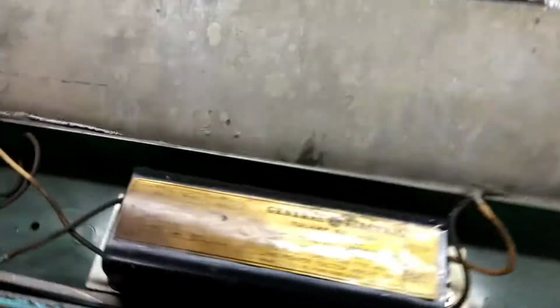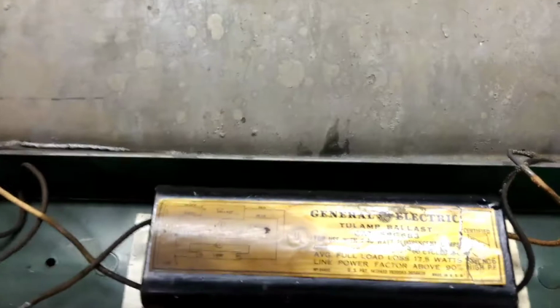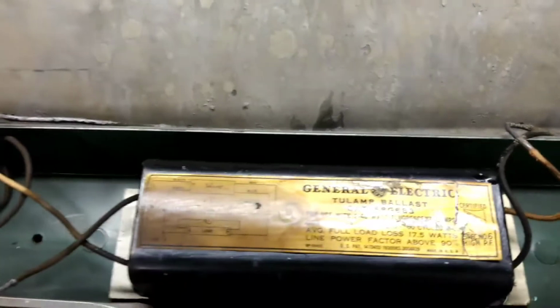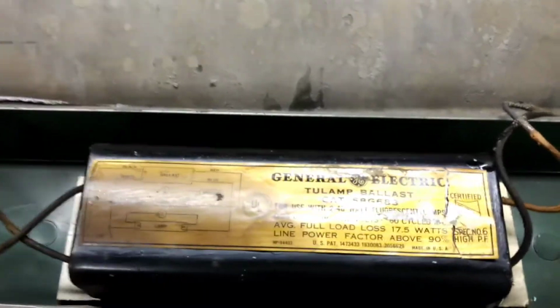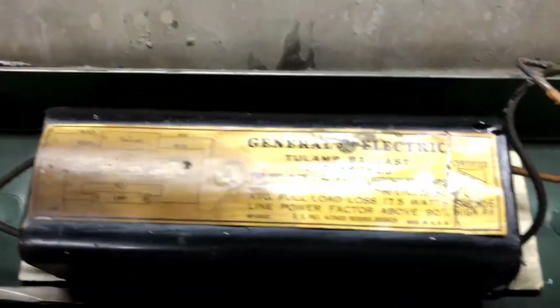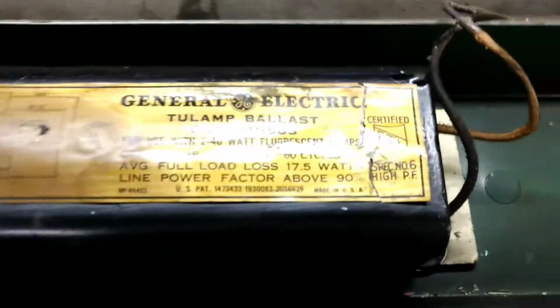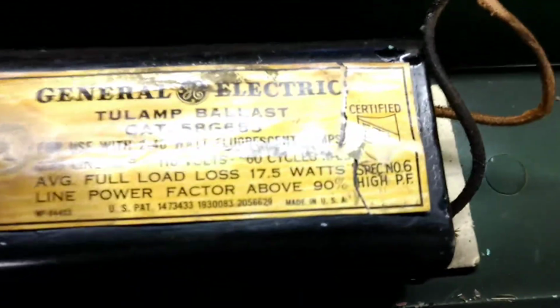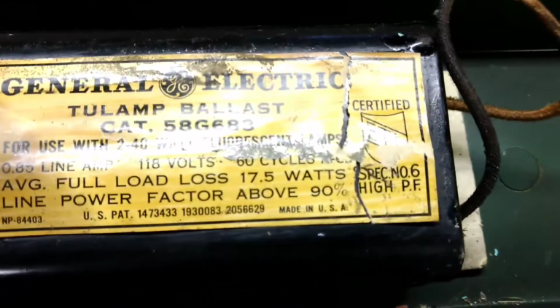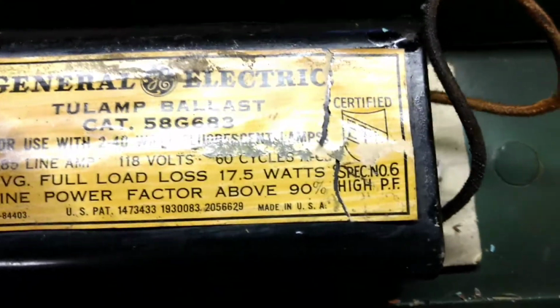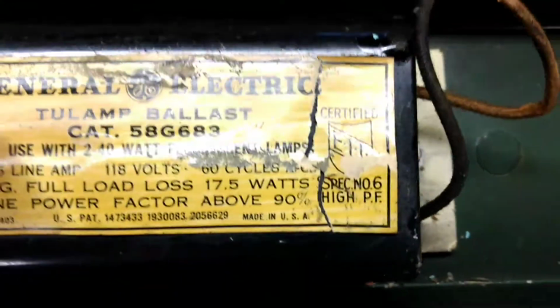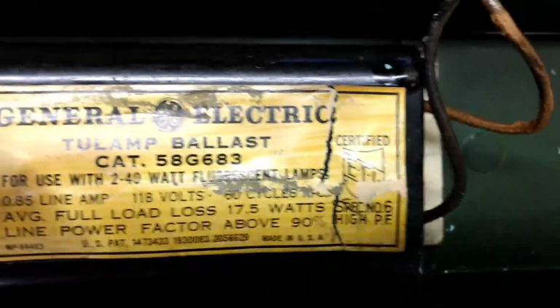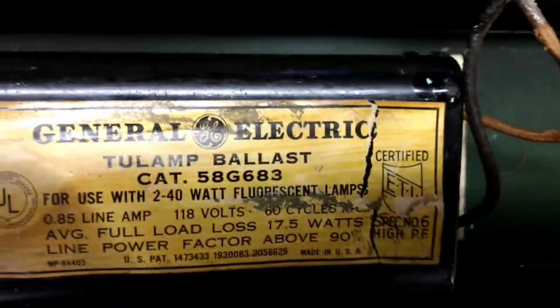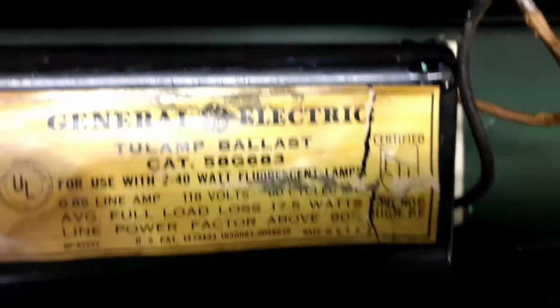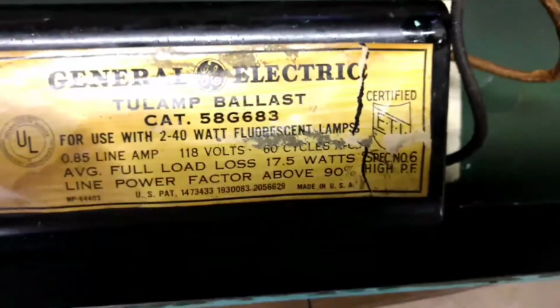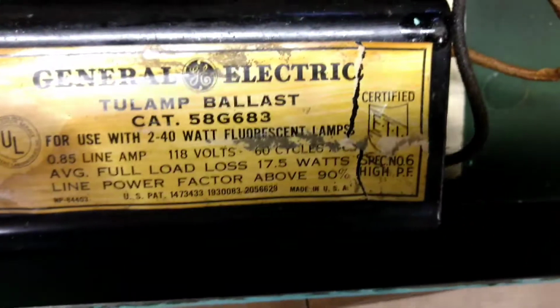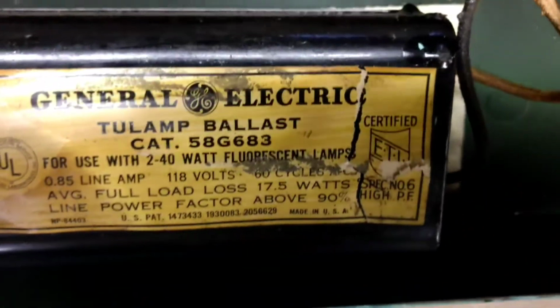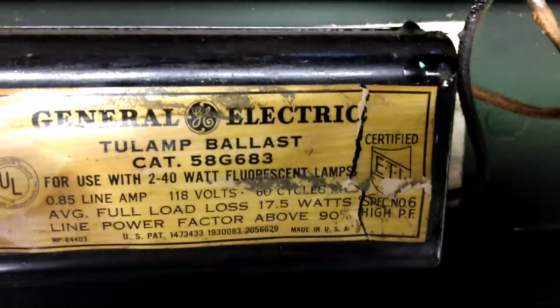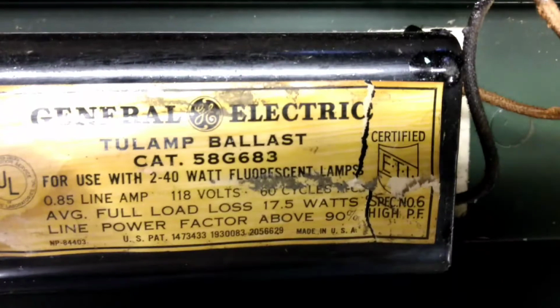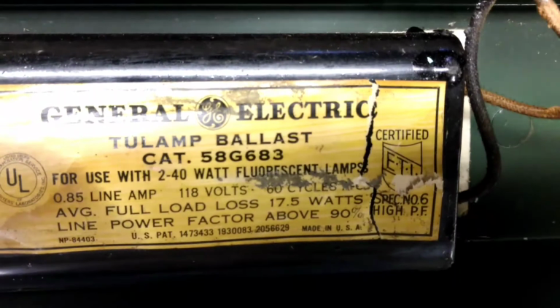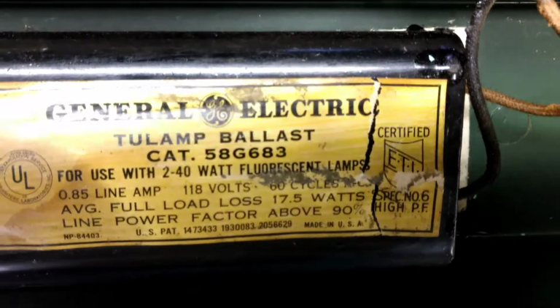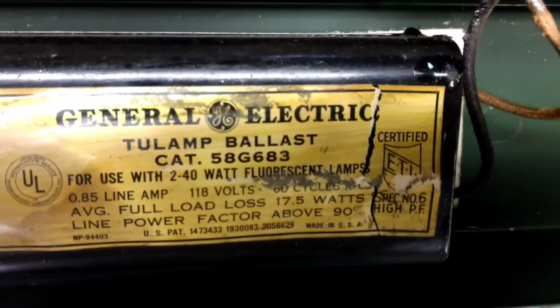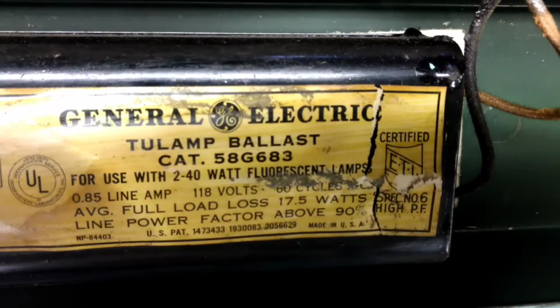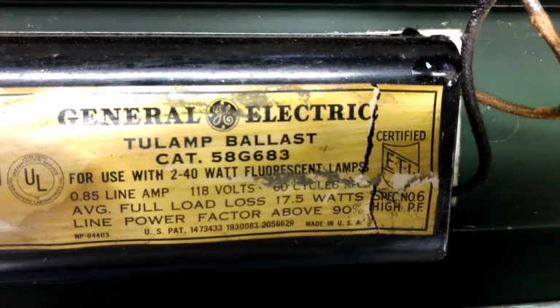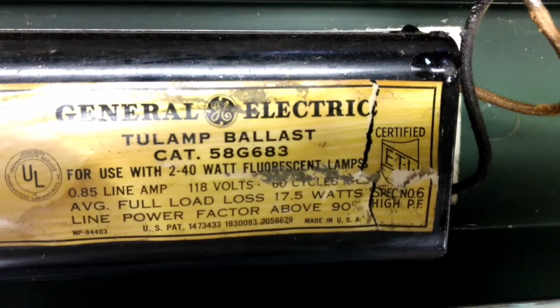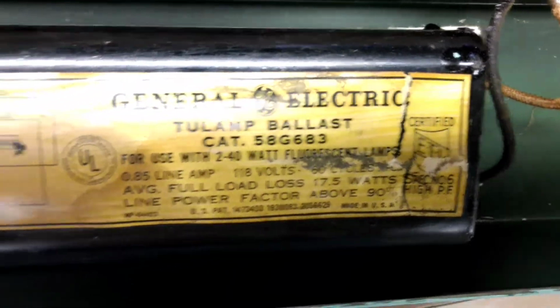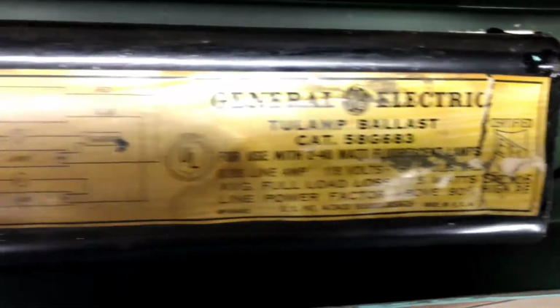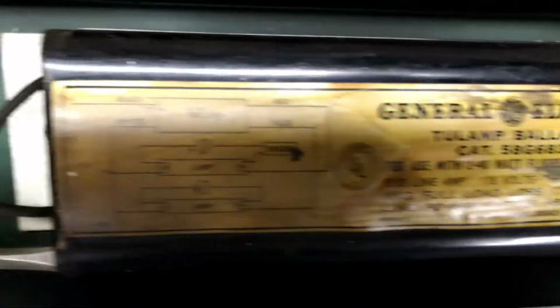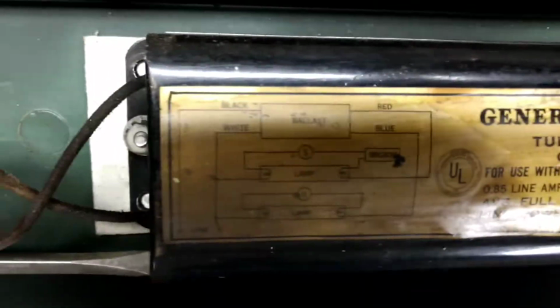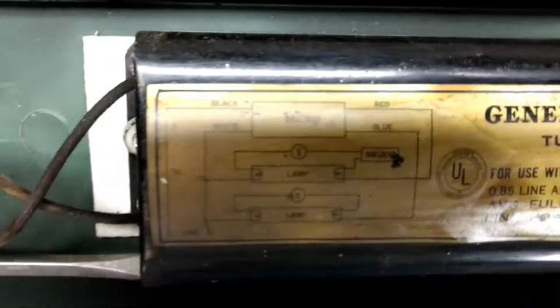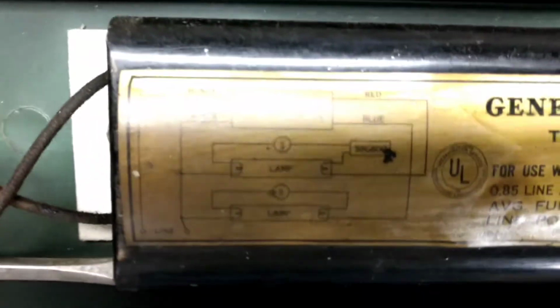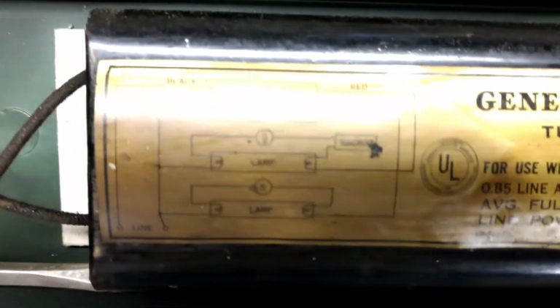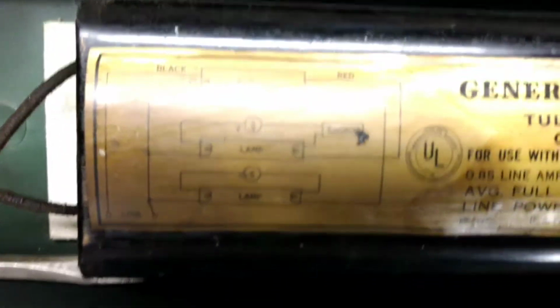Here's some of the parts inside. Here's the ballast and a wiring diagram.